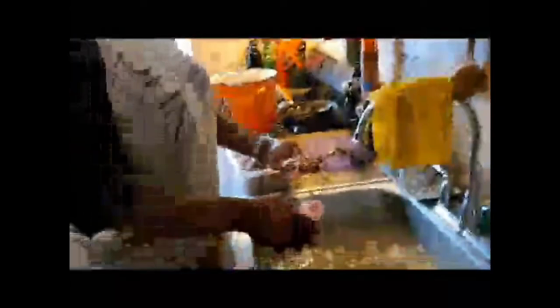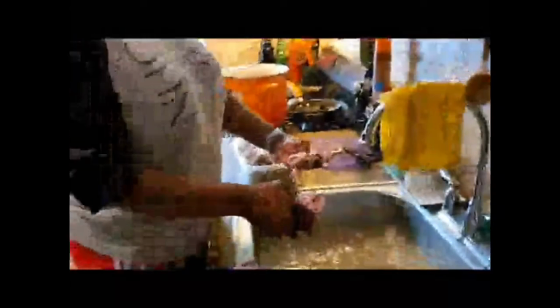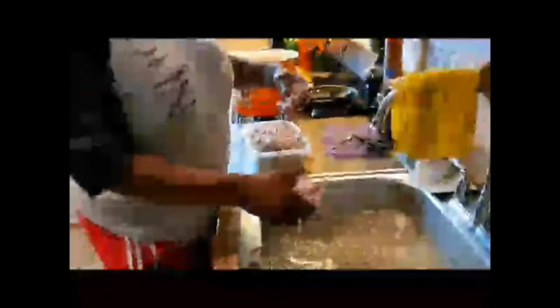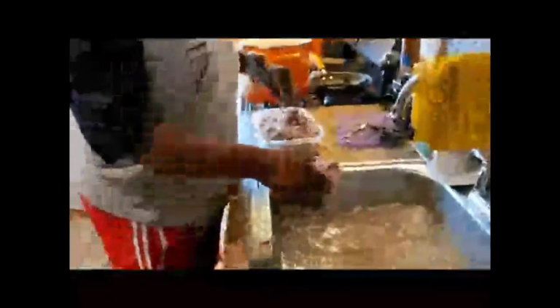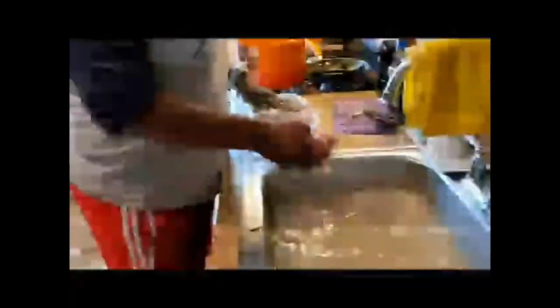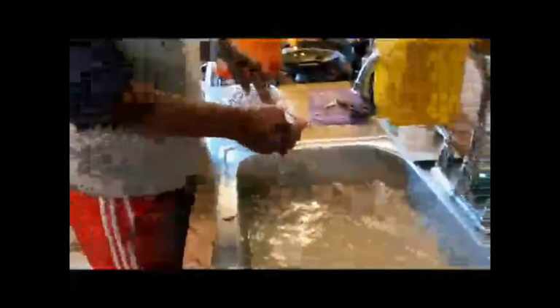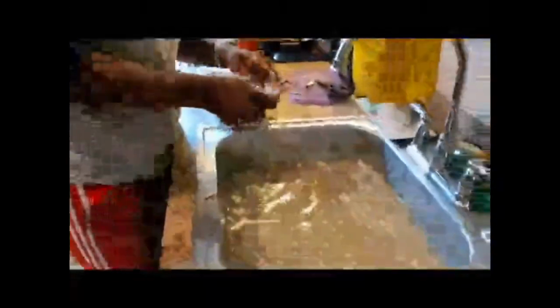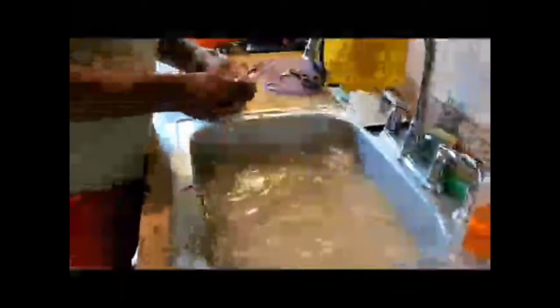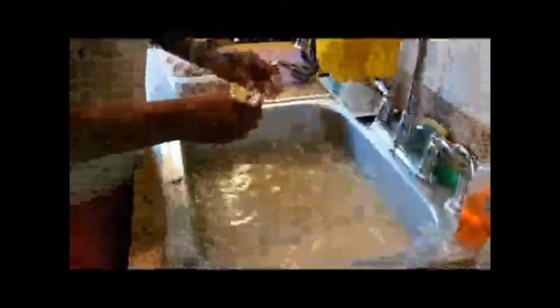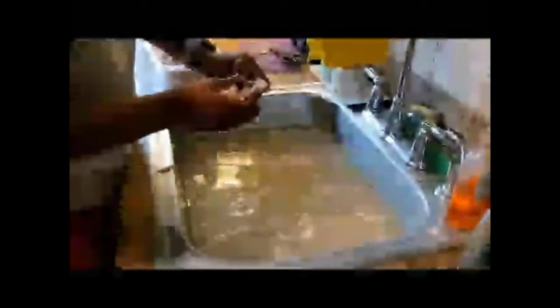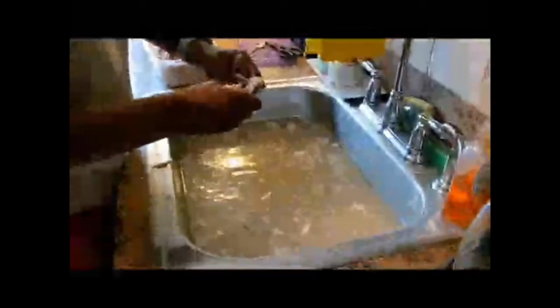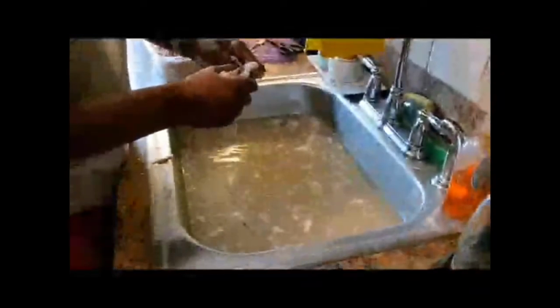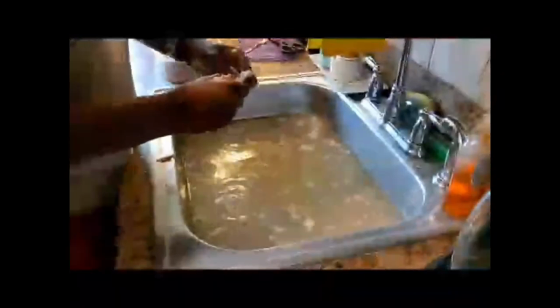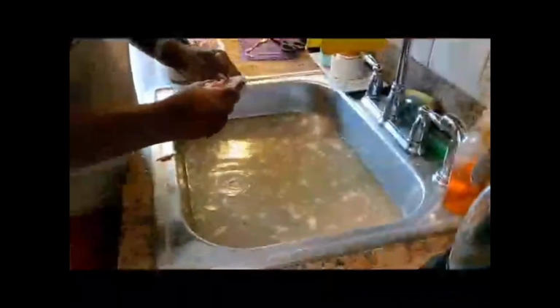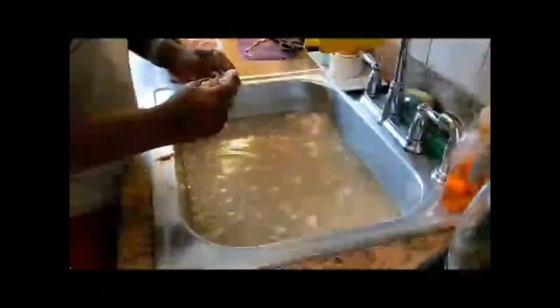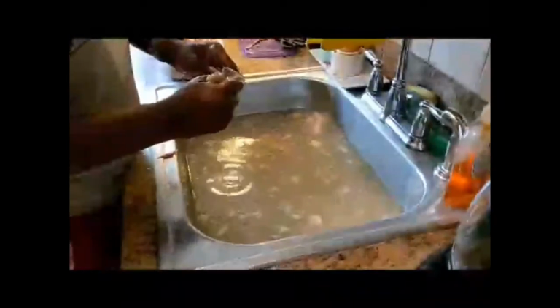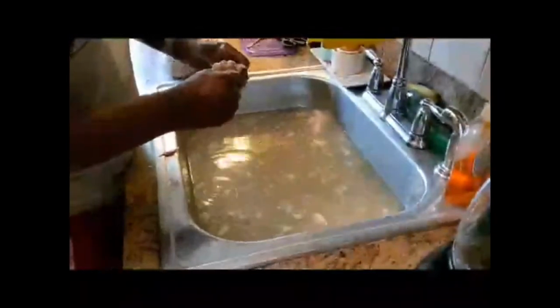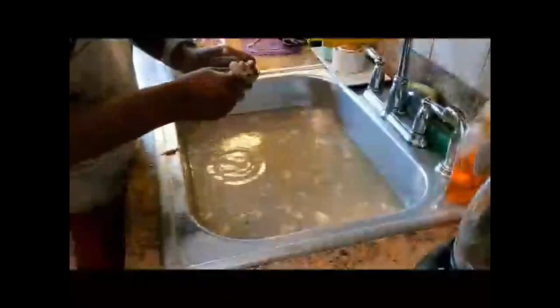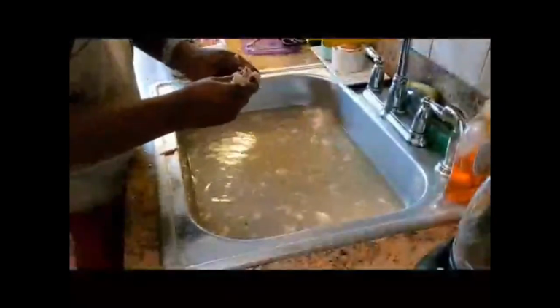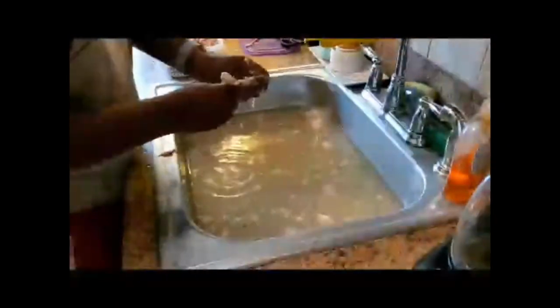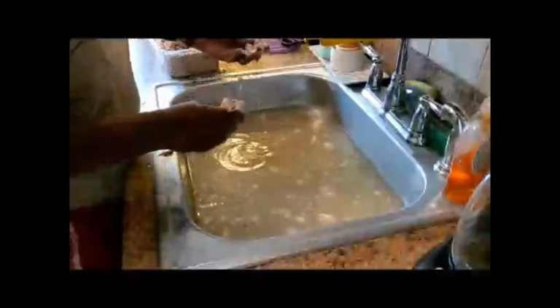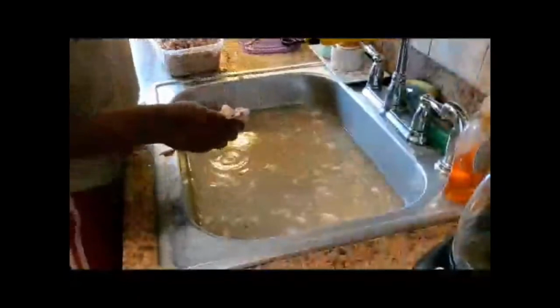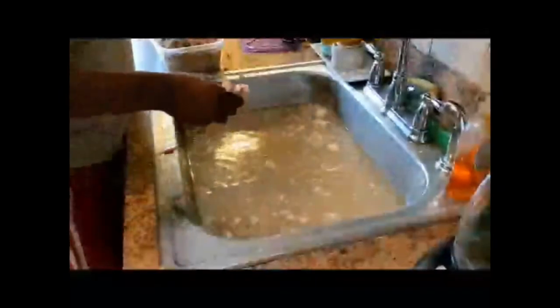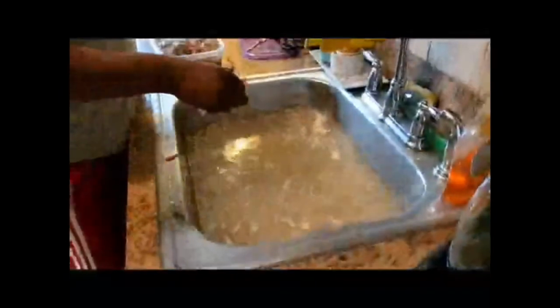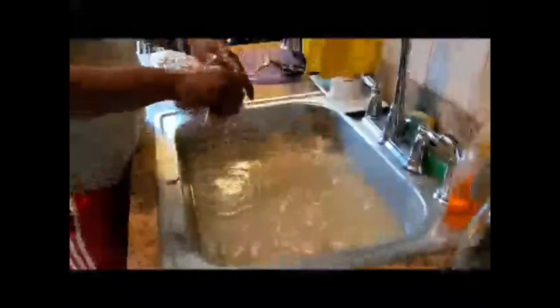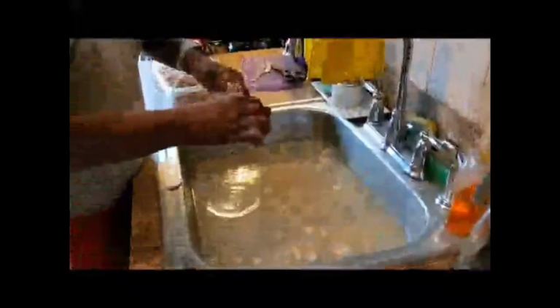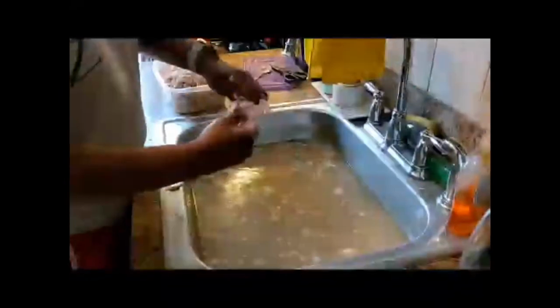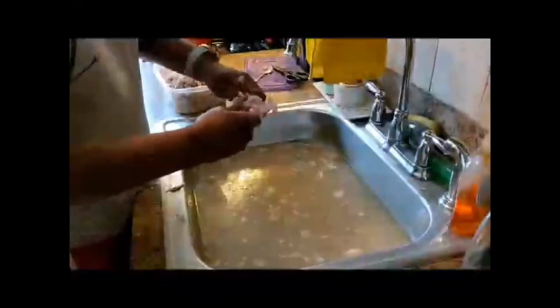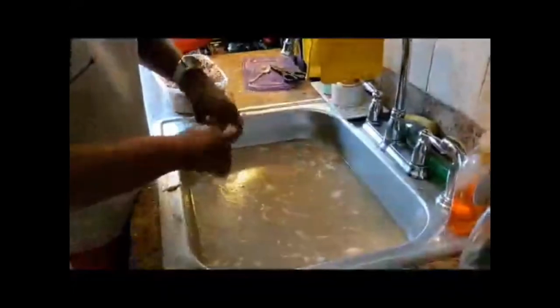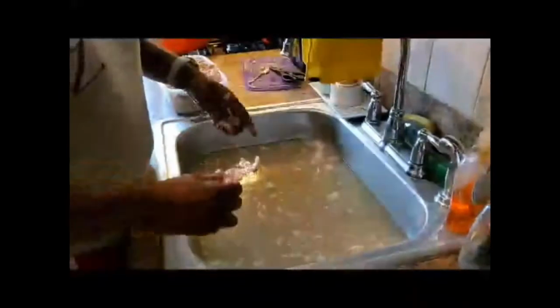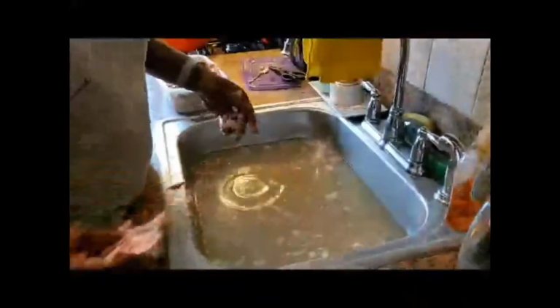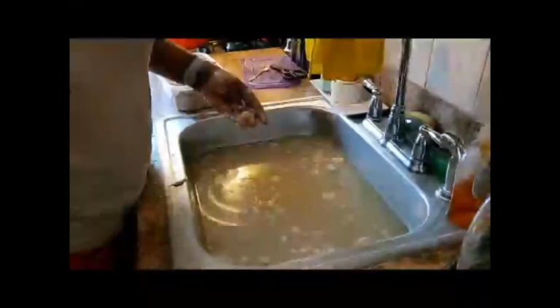I'll be right back with you guys when I finish deboning this, and I'll show you how I wrap this up and slide it in the refrigerator.